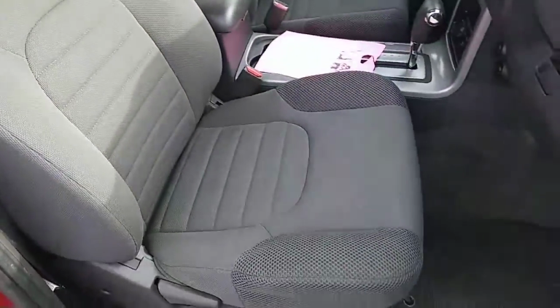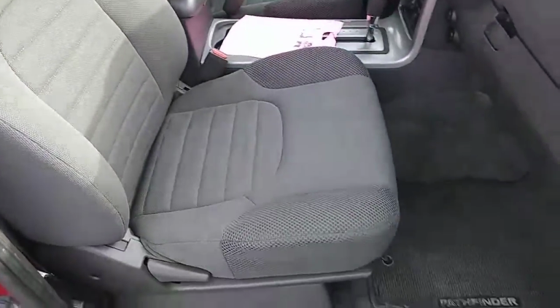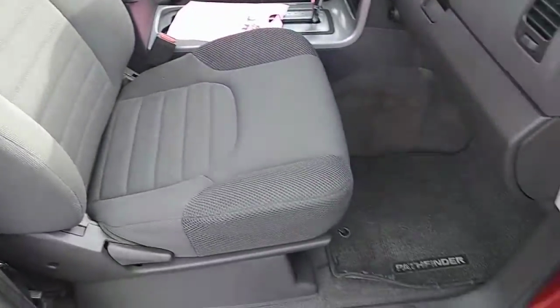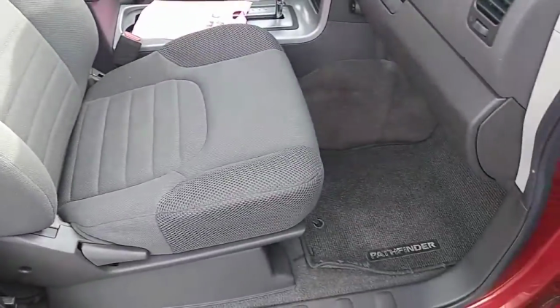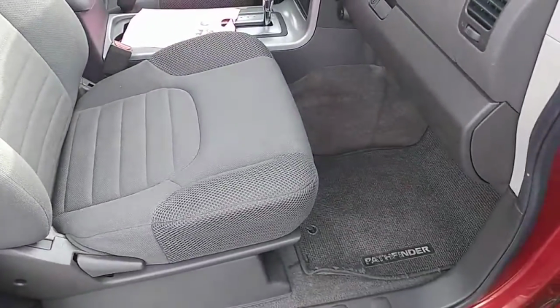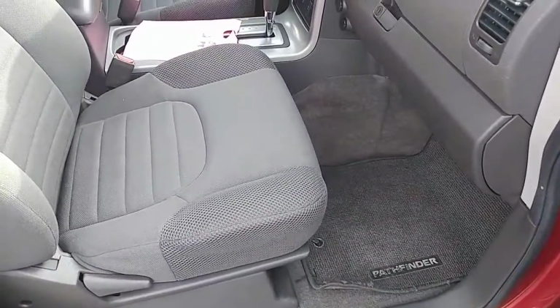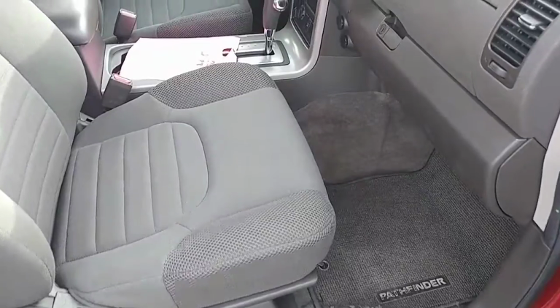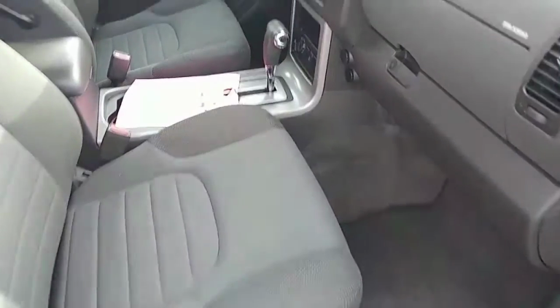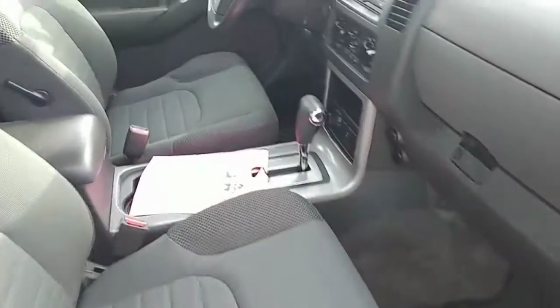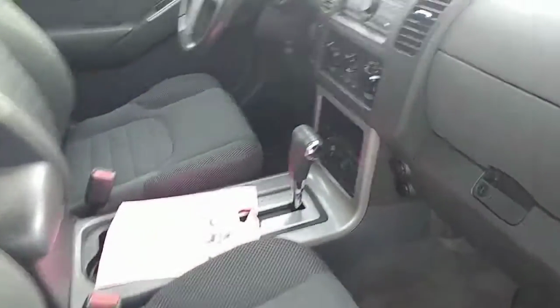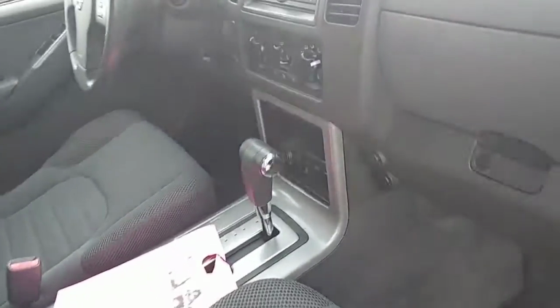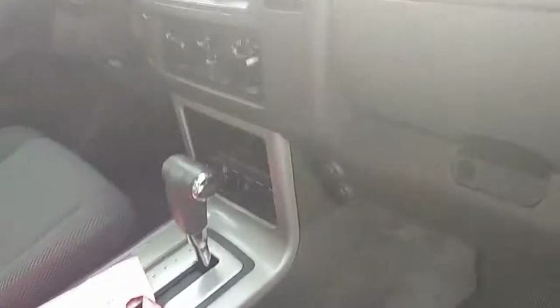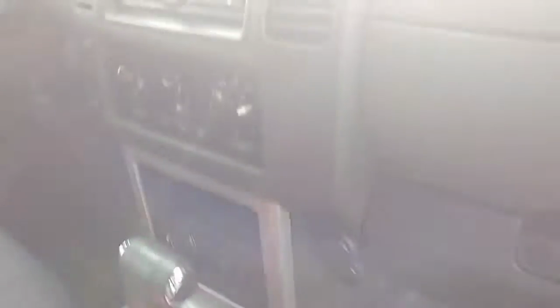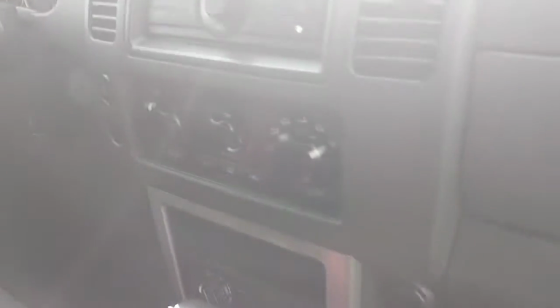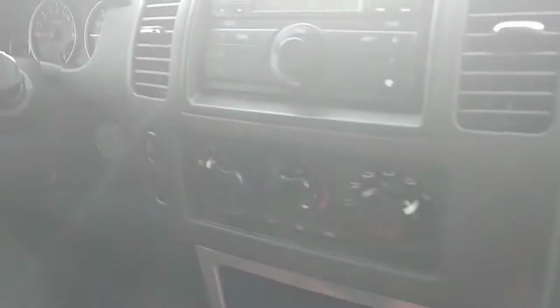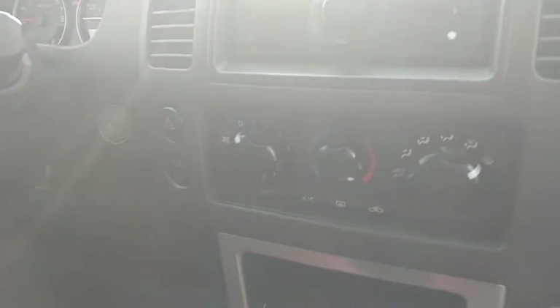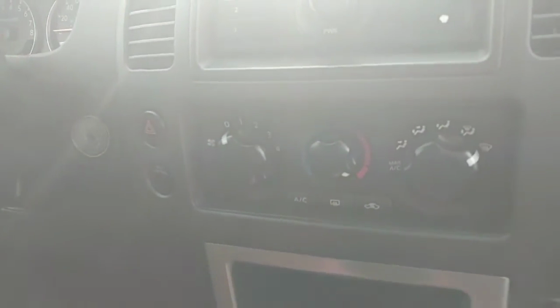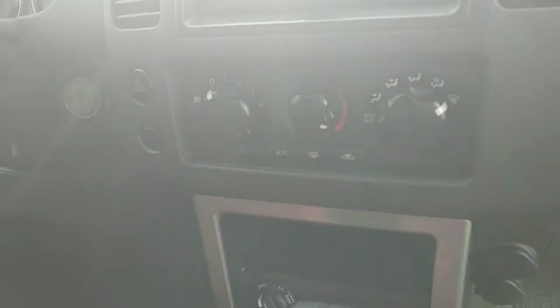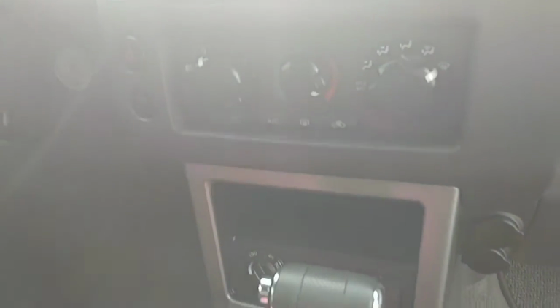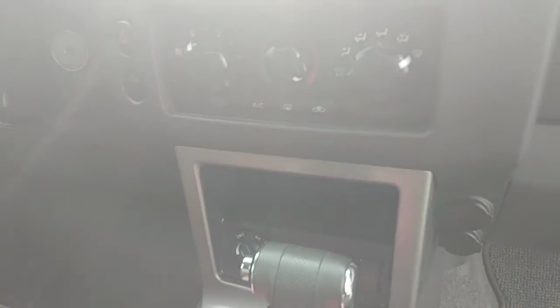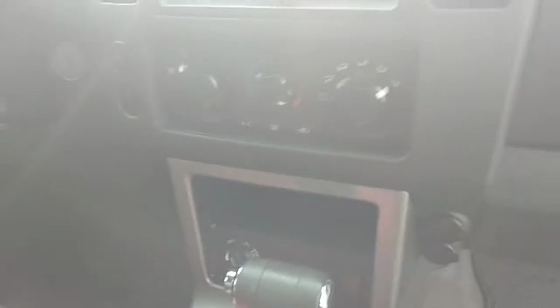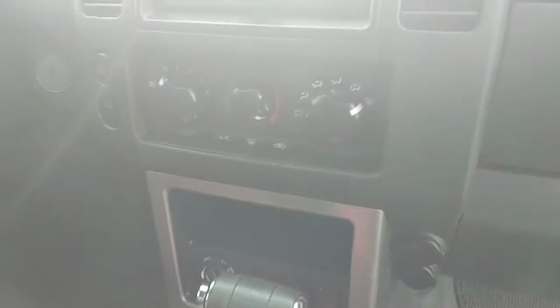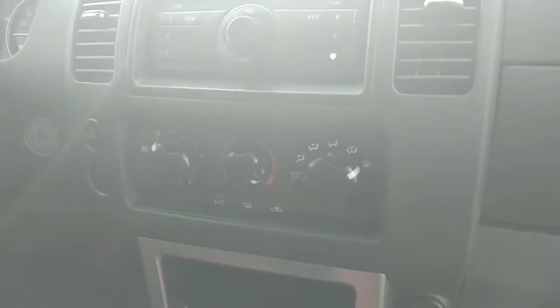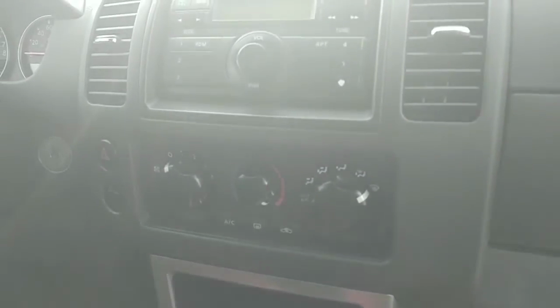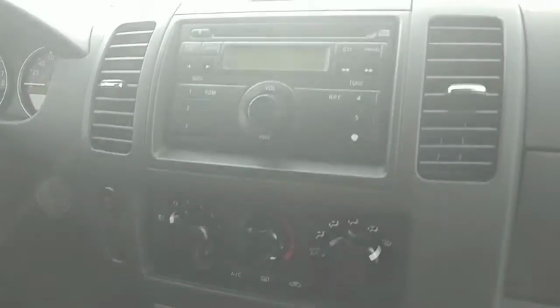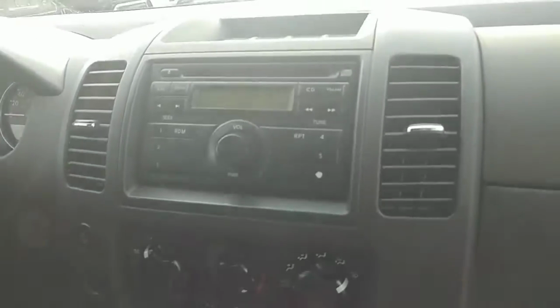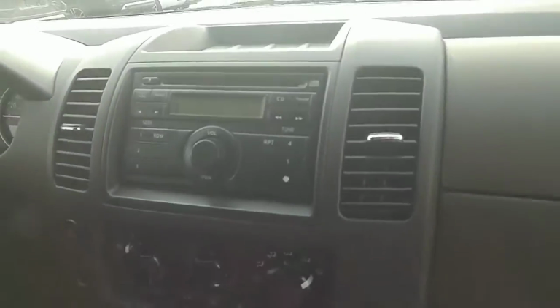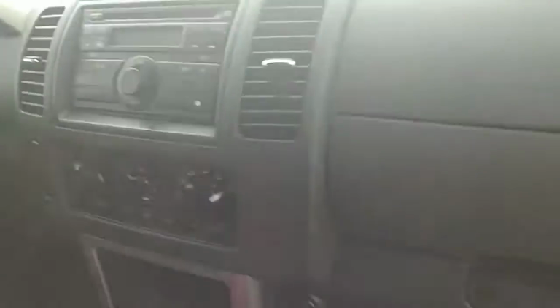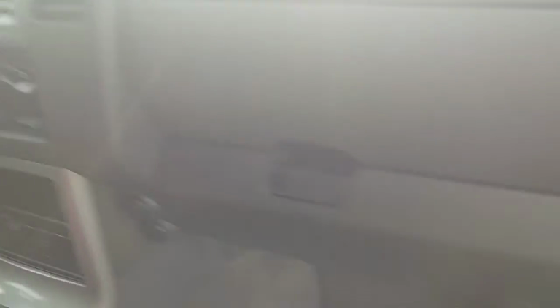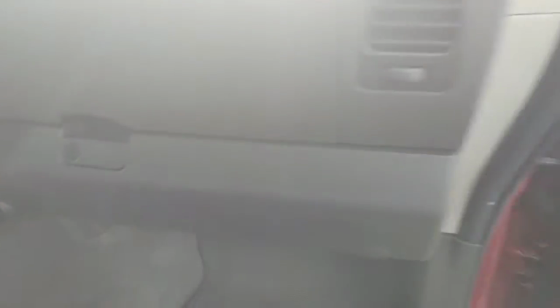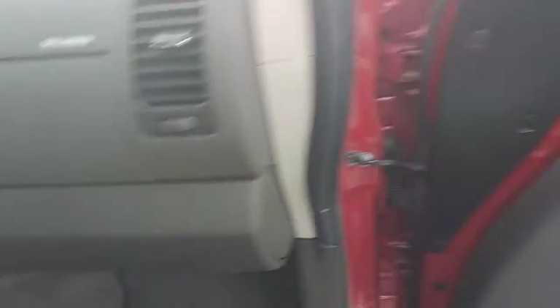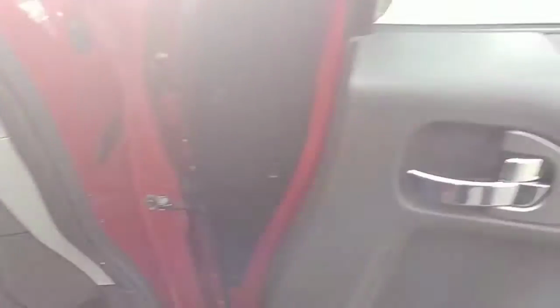It is a nice clean interior. We did run it through detail so it all got cleaned up and everything cleaned out of it. You do have air conditioning and all the radio controls there, but I'll go over more of that in a minute.